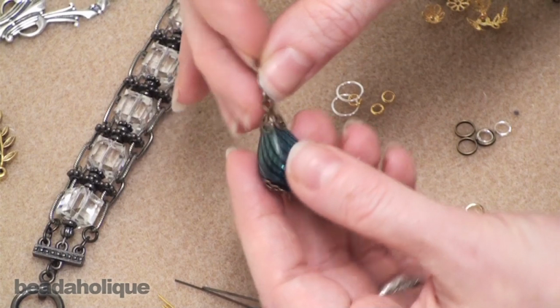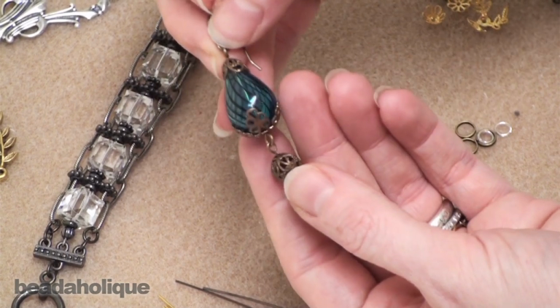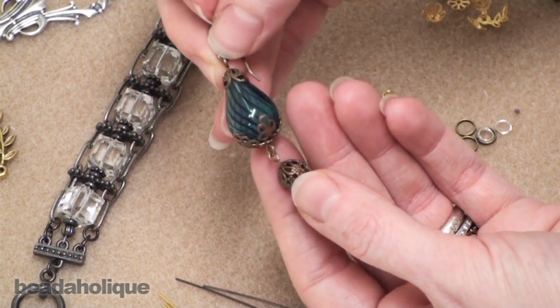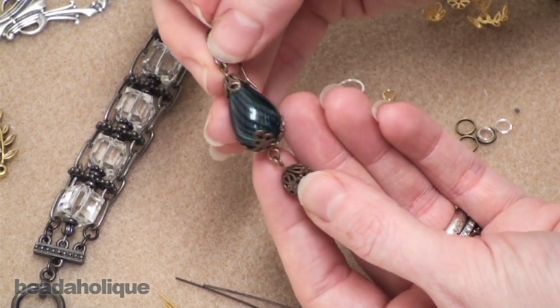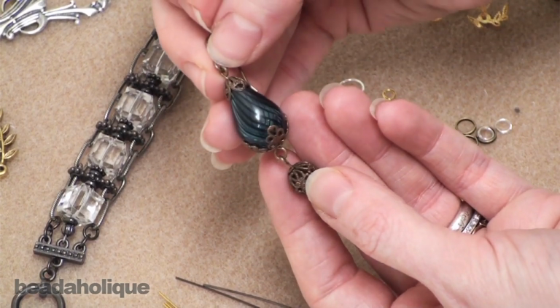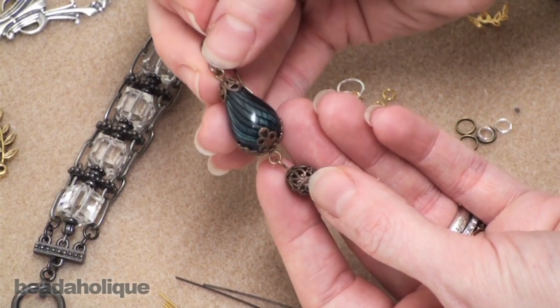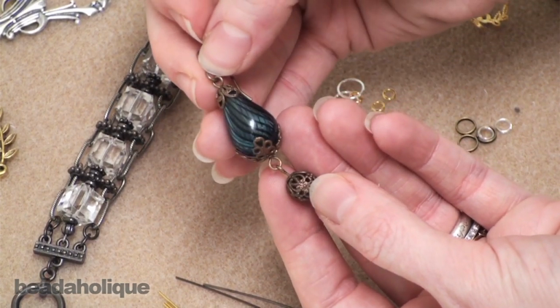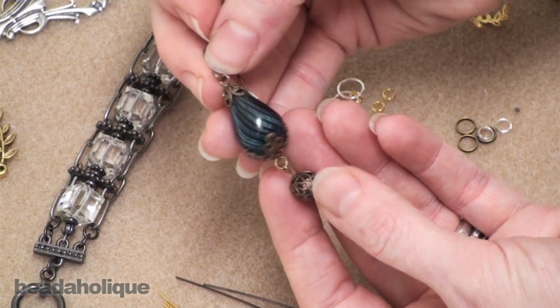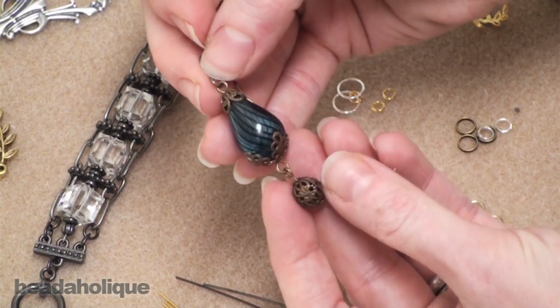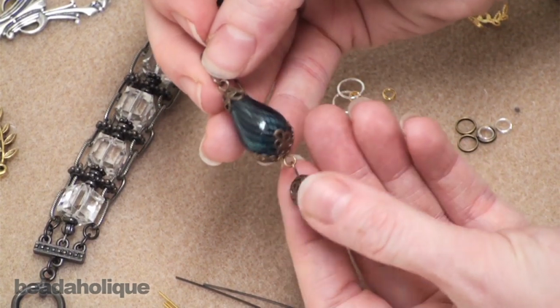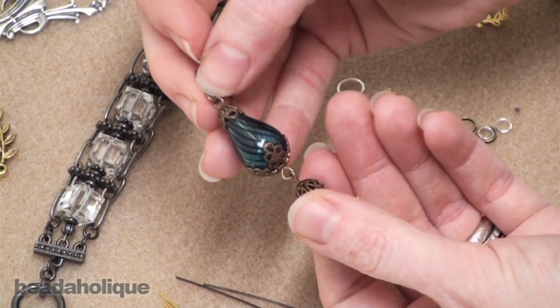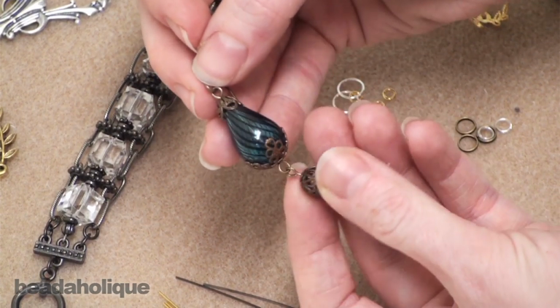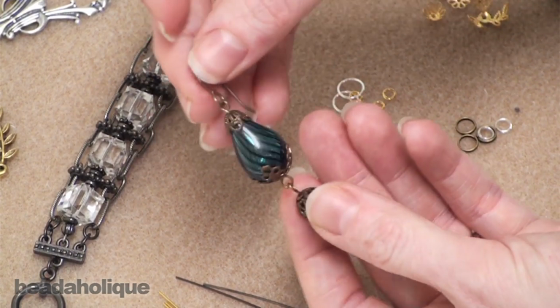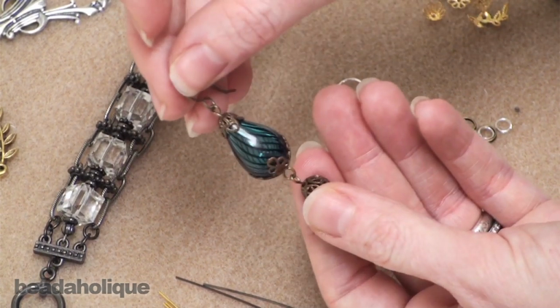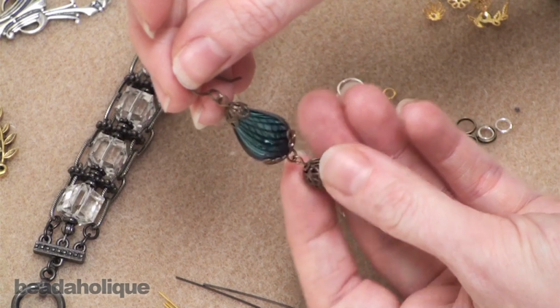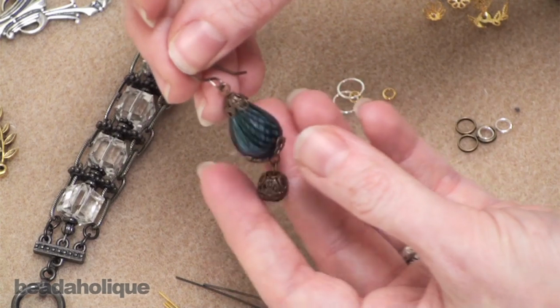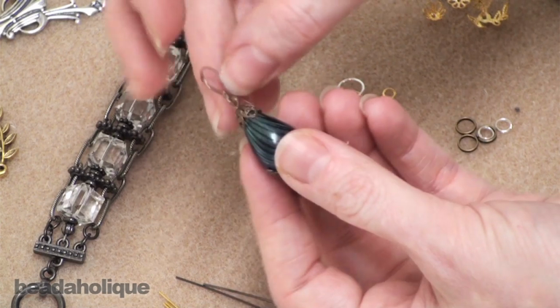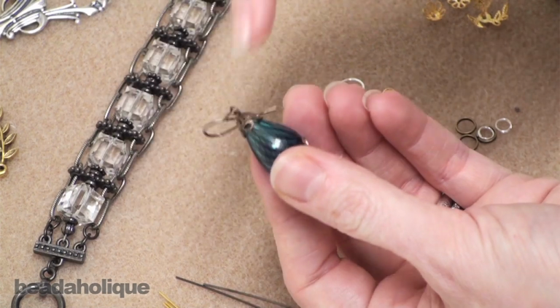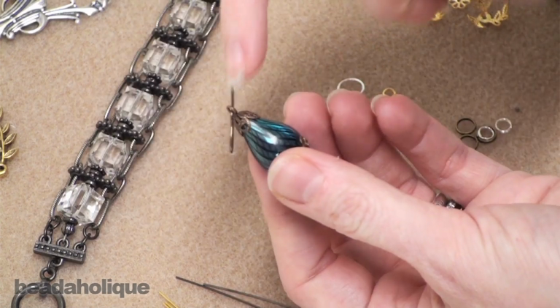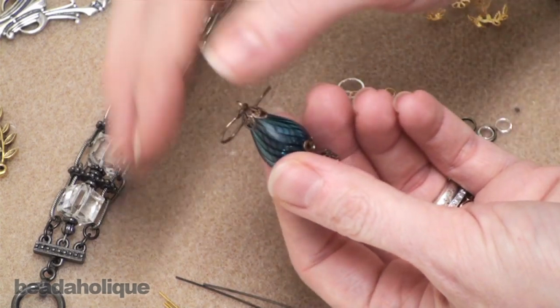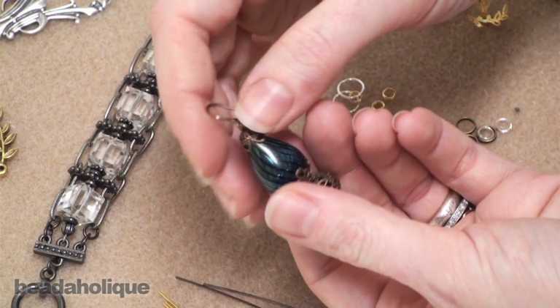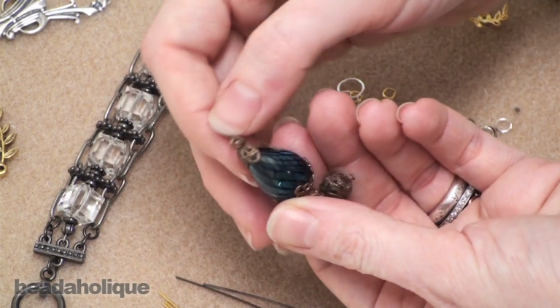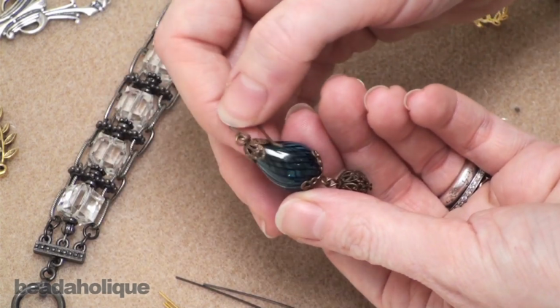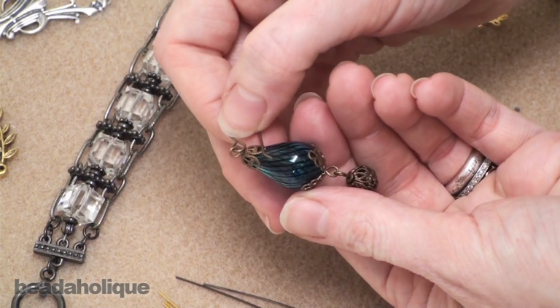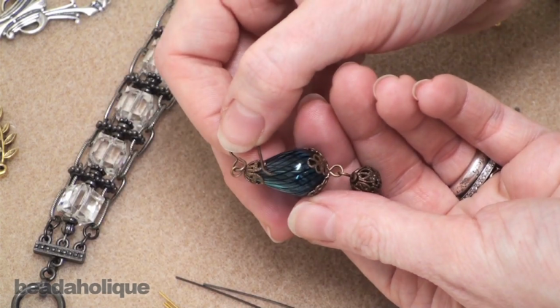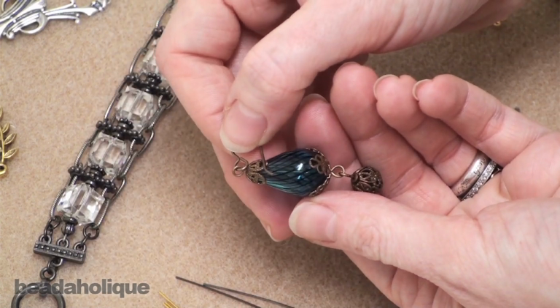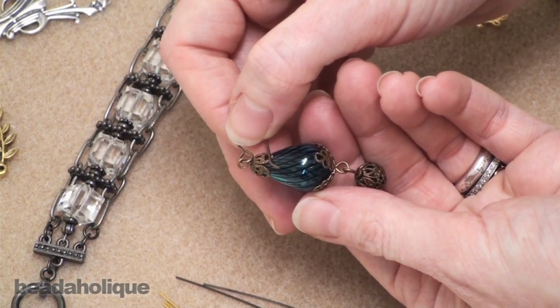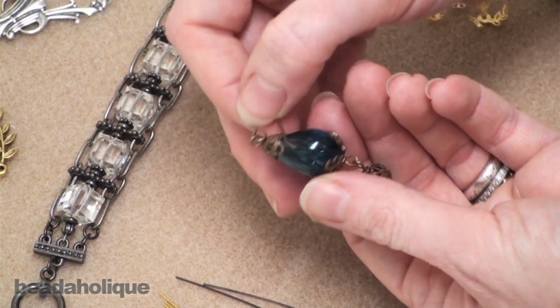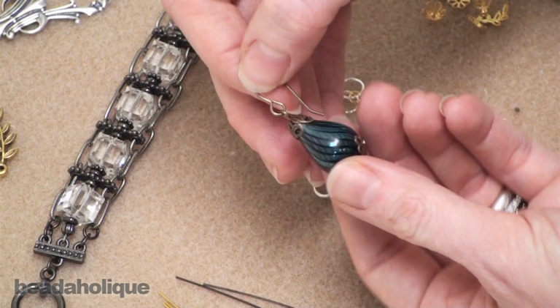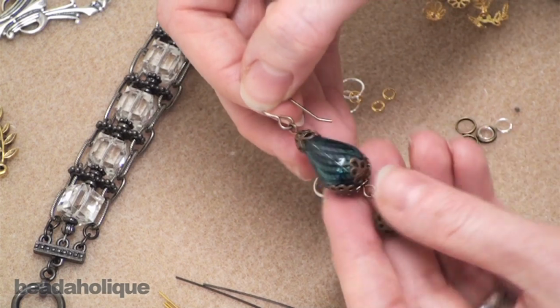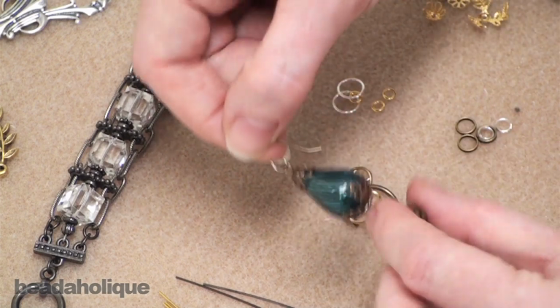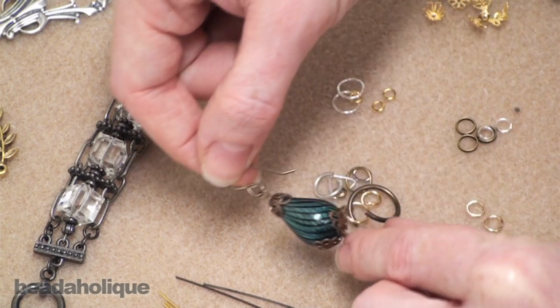If you want to have it be a continual part of a dangle, you'll use an eye pin. An eye pin has a little hoop at the bottom — go ahead and string your beads on and then you can continue connecting more items to it. For the middle section of this earring, an eye pin was used. At the ends of the head pin and the eye pin we've created a simple wire loop, which is a technique we cover in another video.